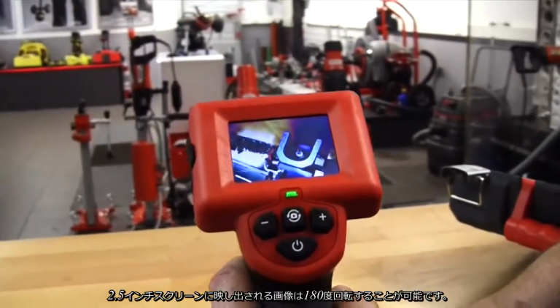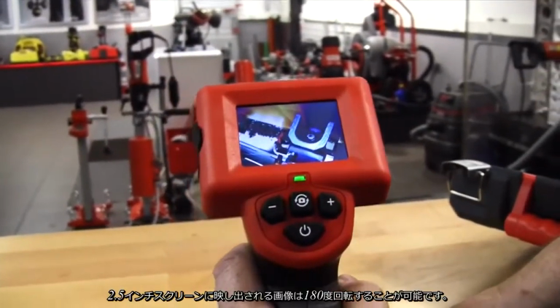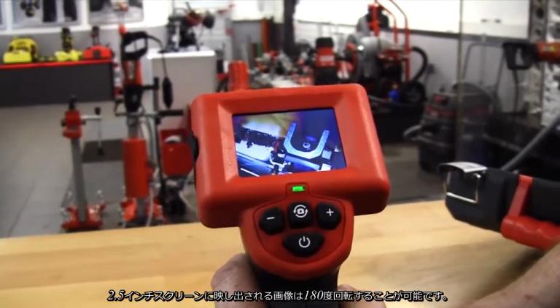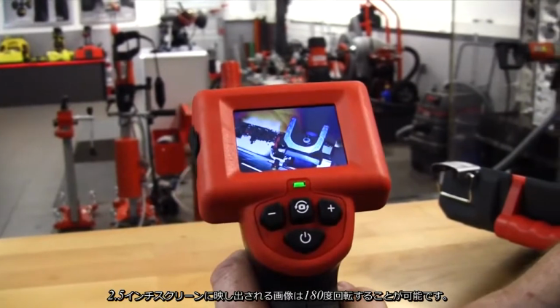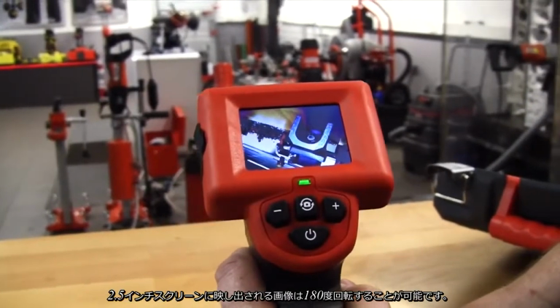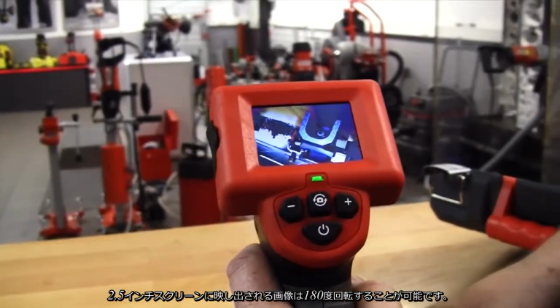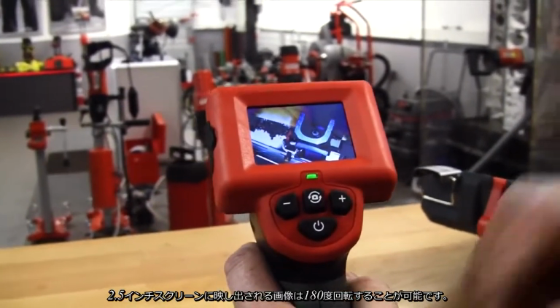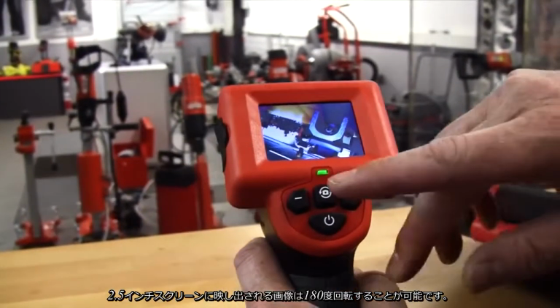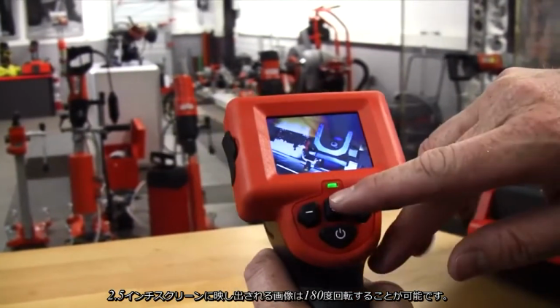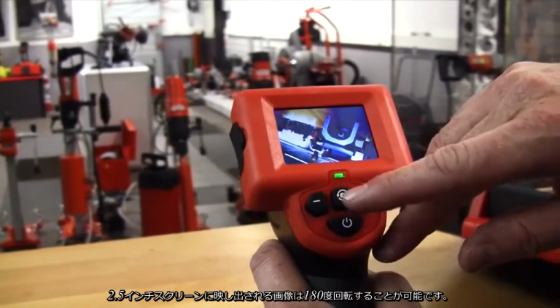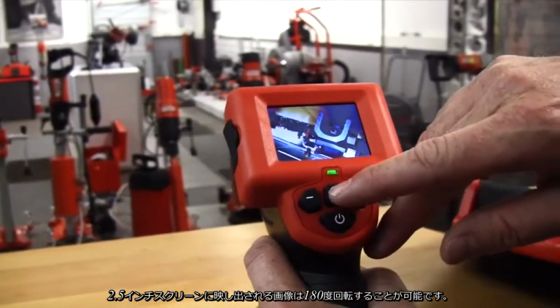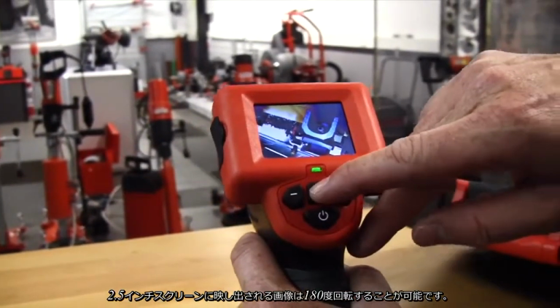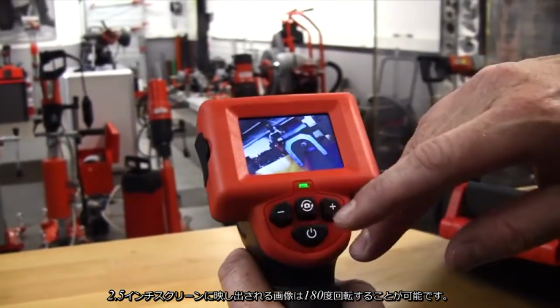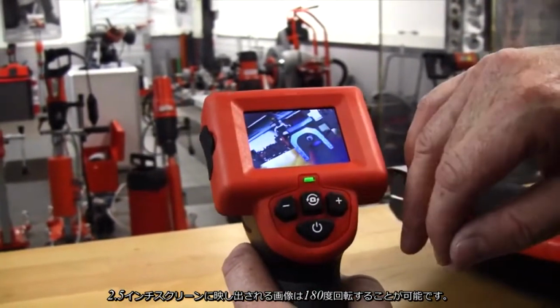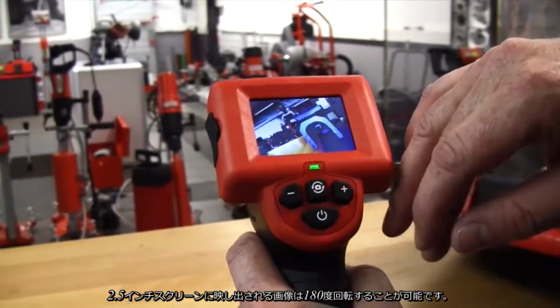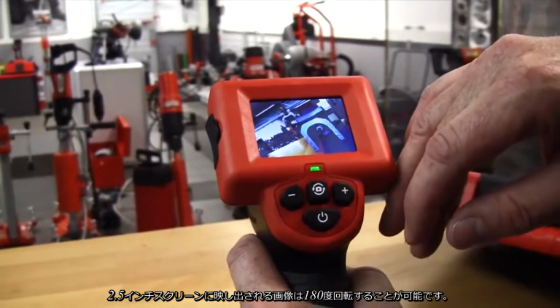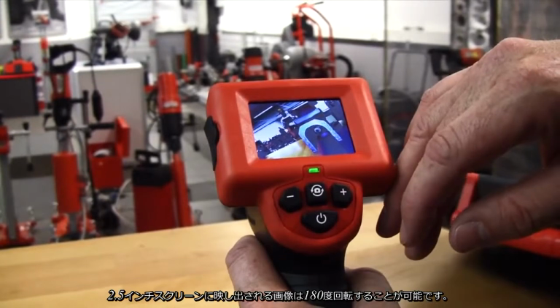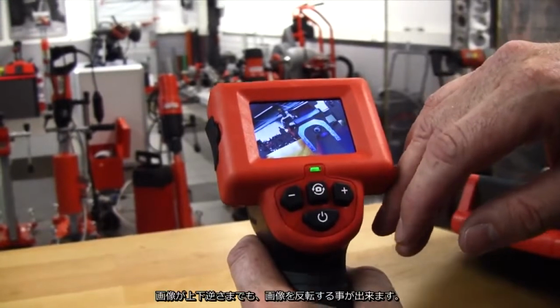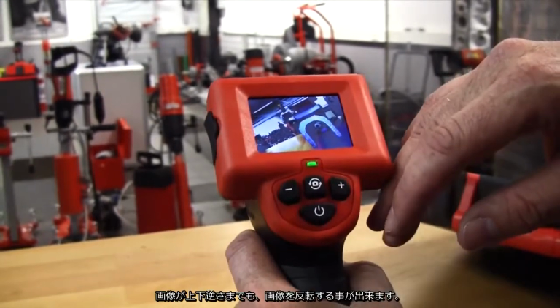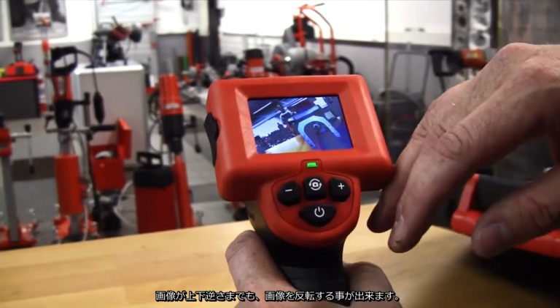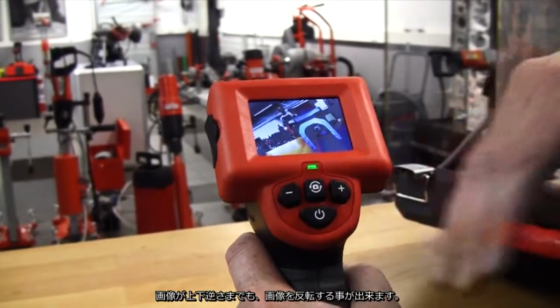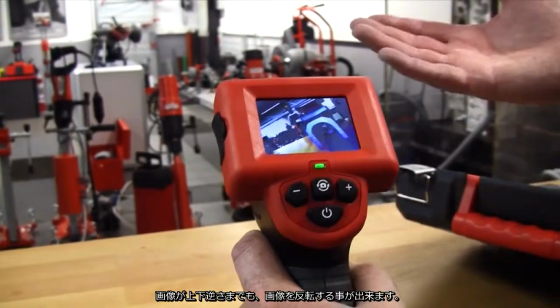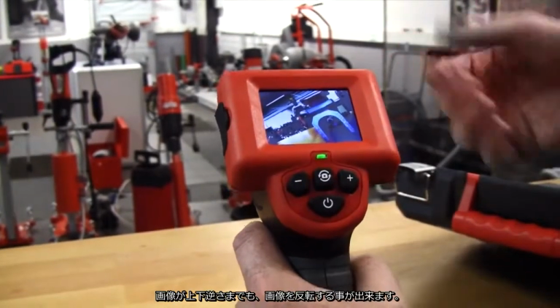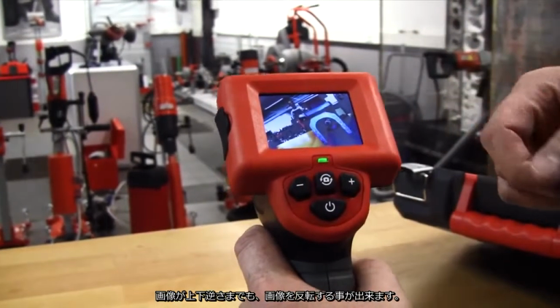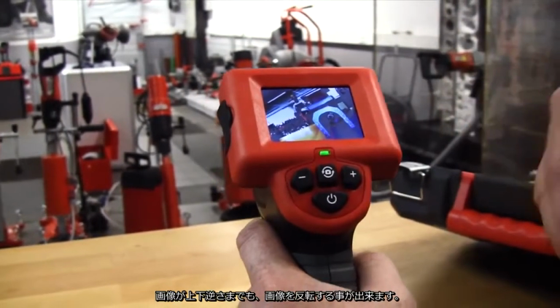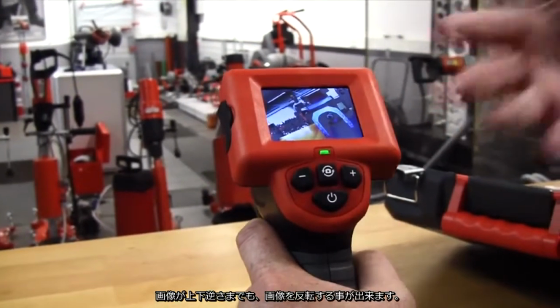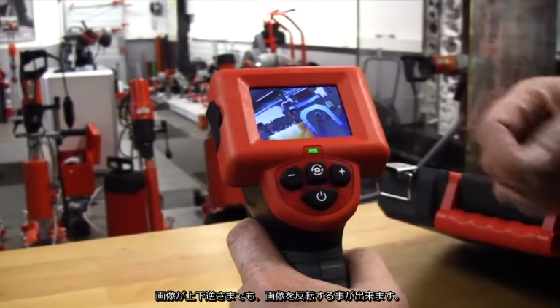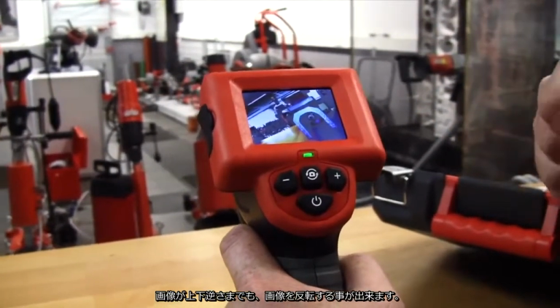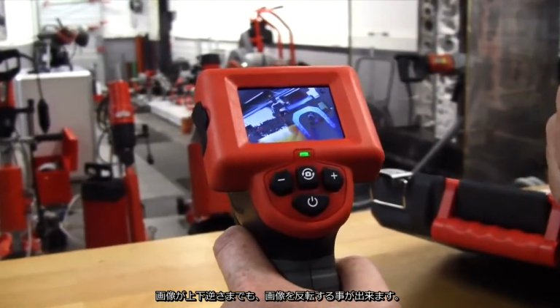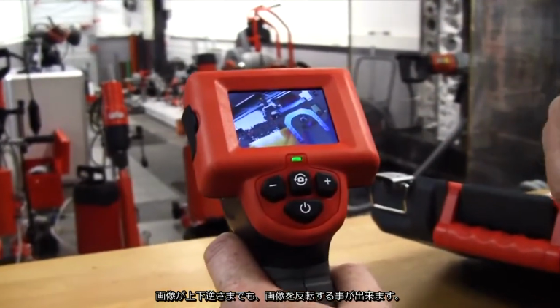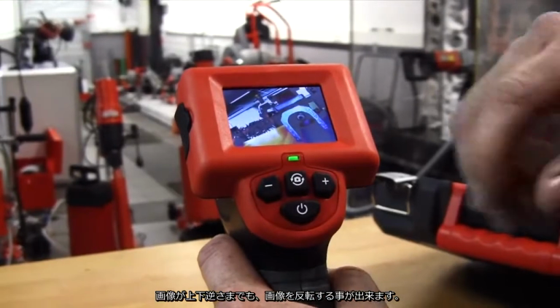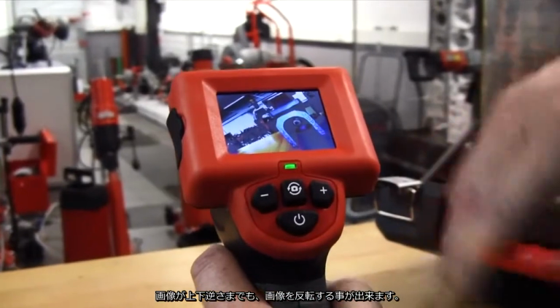It has a two and a half inch screen with image rotation as well. We can go through 90 degree steps, so if you come into whatever you're looking at upside down, you can actually manipulate the image to be the right way up.